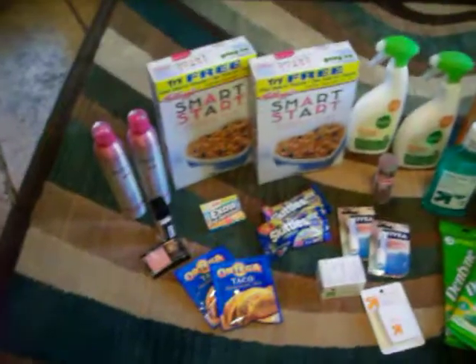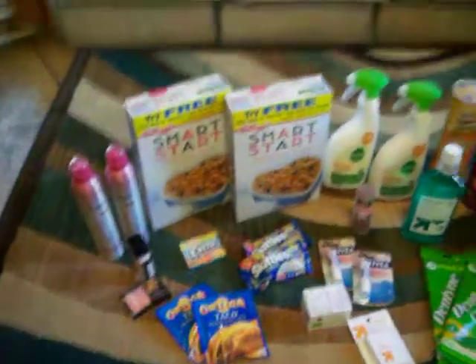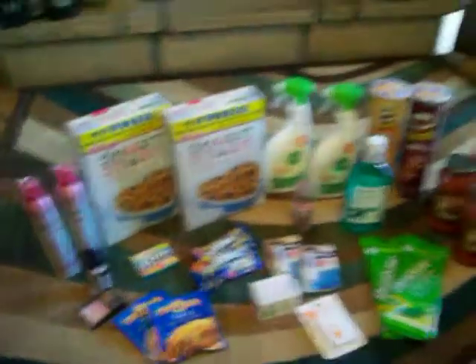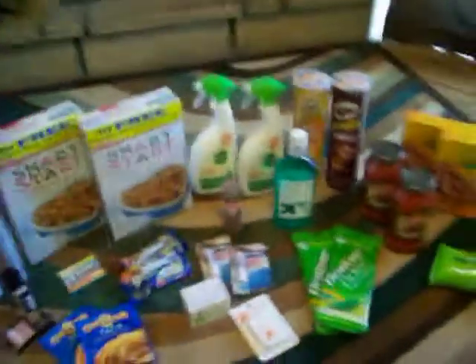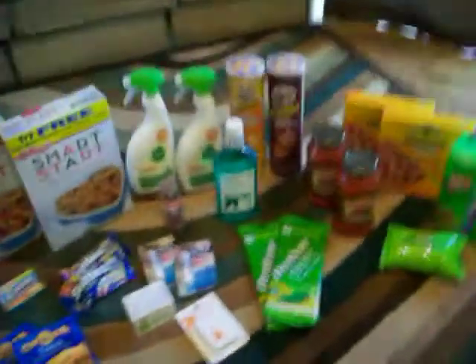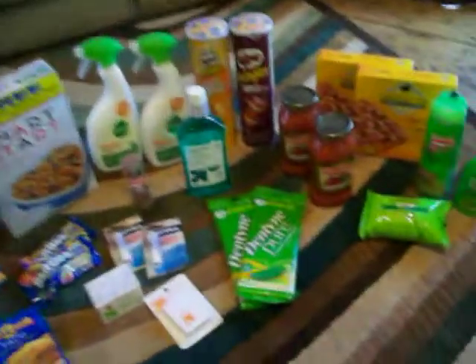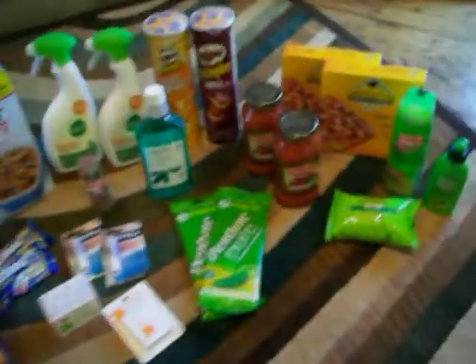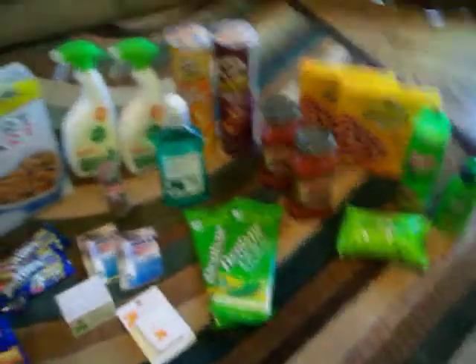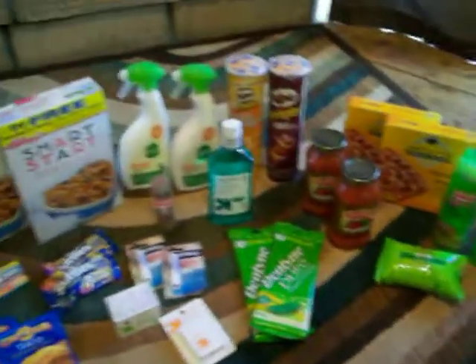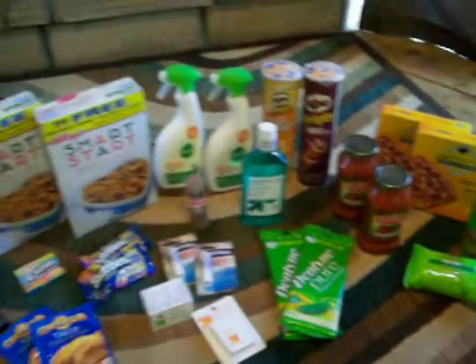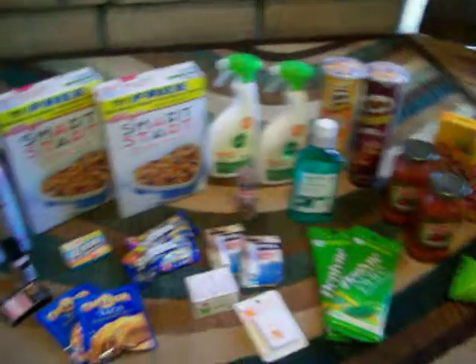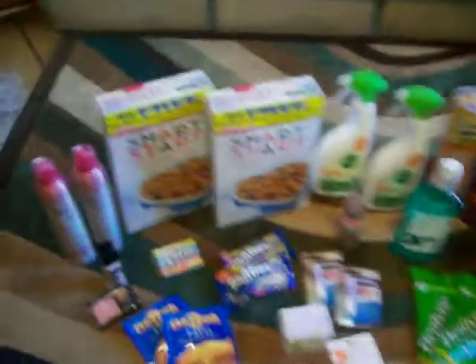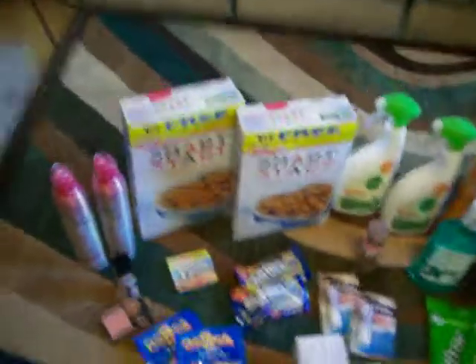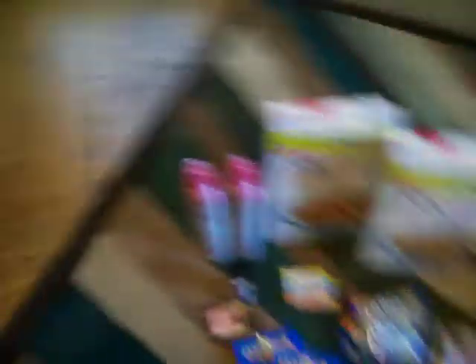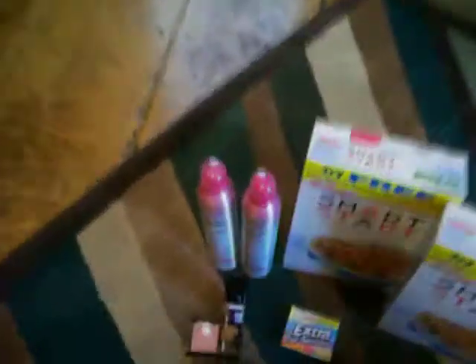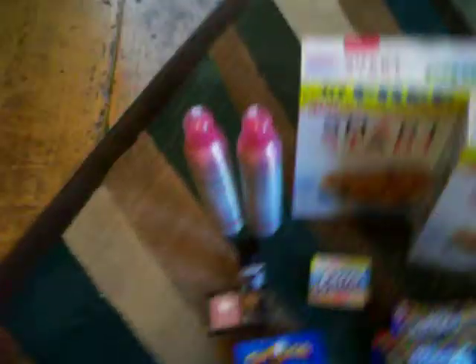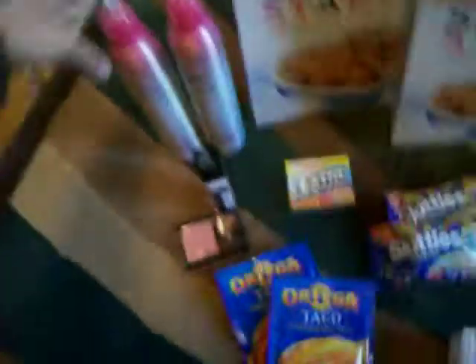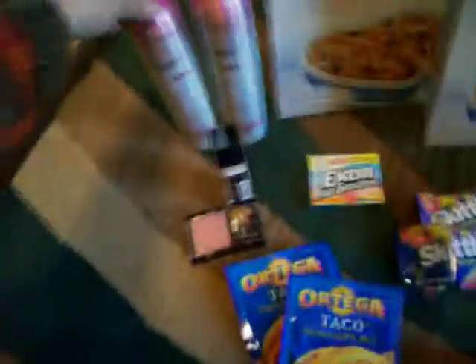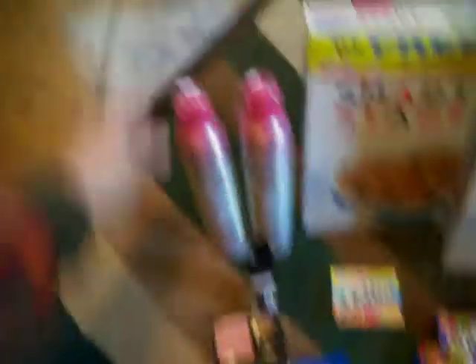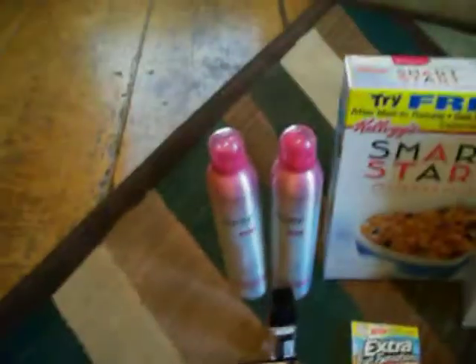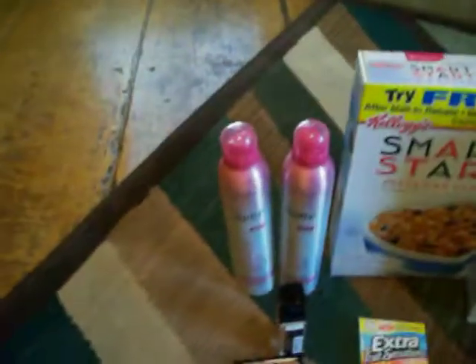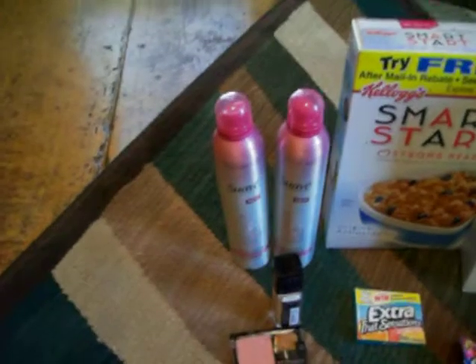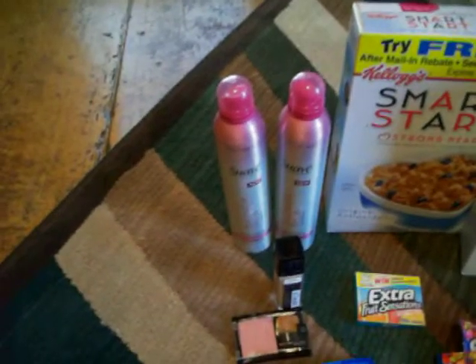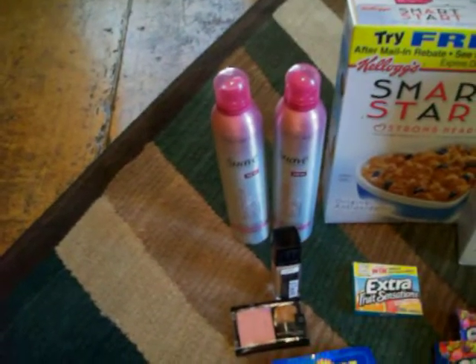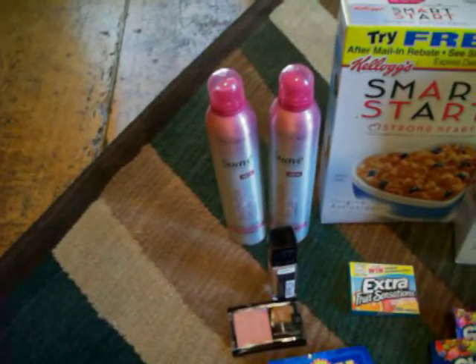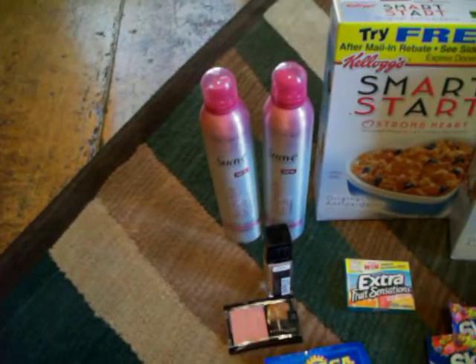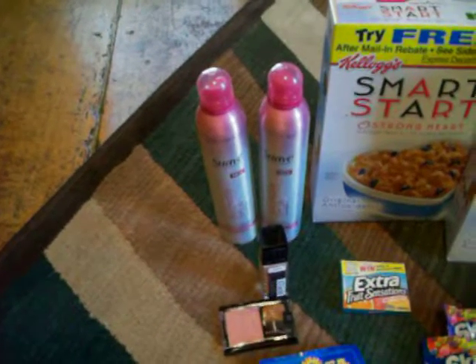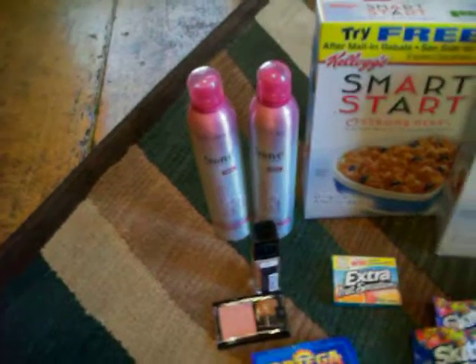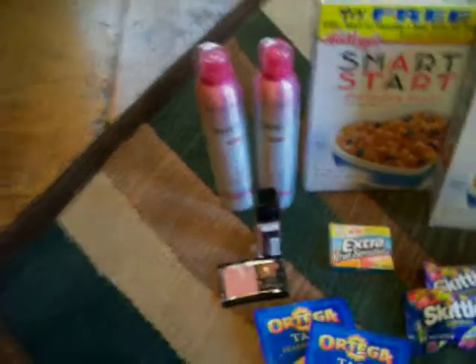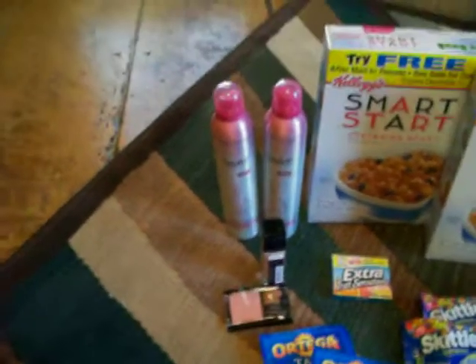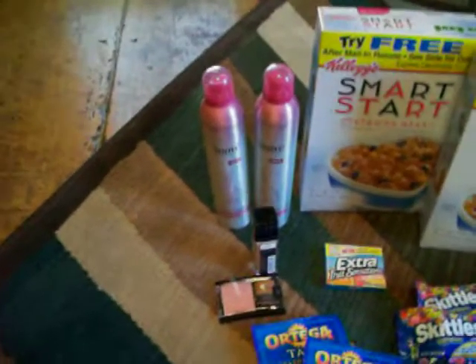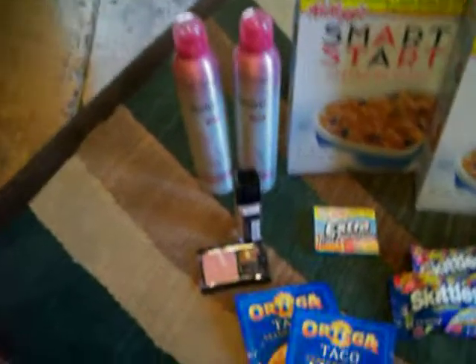Hey guys, just wanted to do a quick little video of my Target and Walgreens haul today. I got these Suave hair sprays on clearance at Walgreens for $1.27 and I had $1 off too, so I got some cheap hair spray.